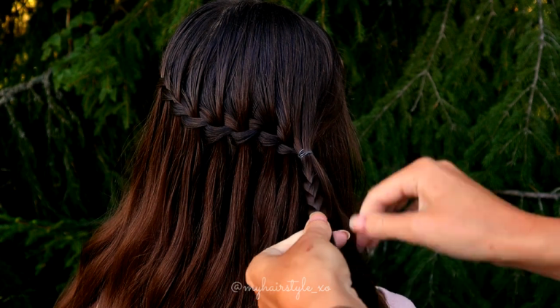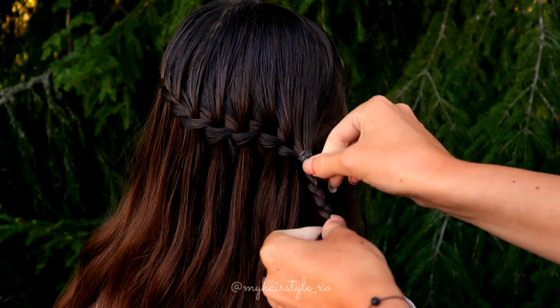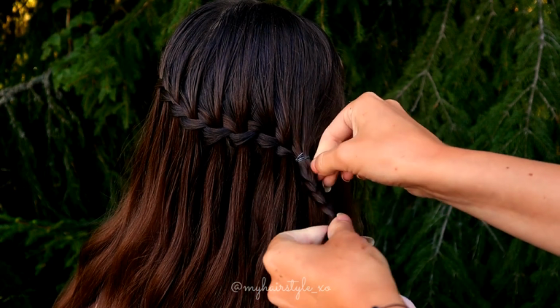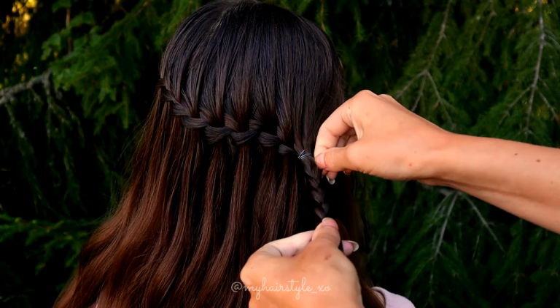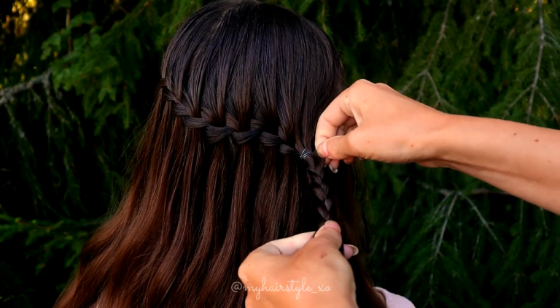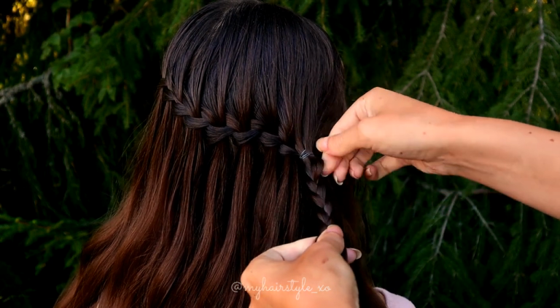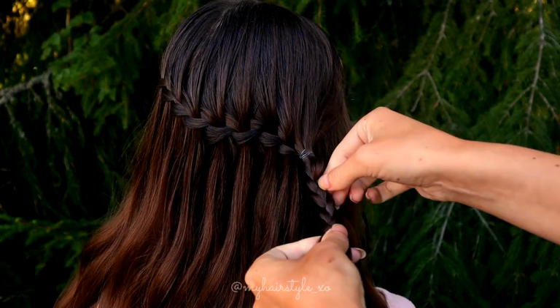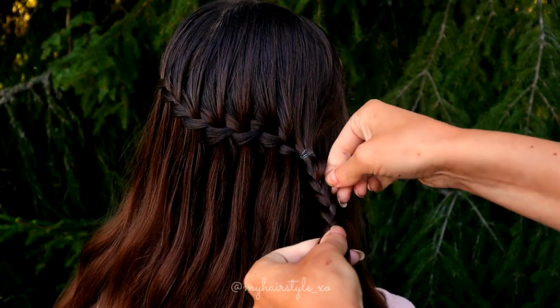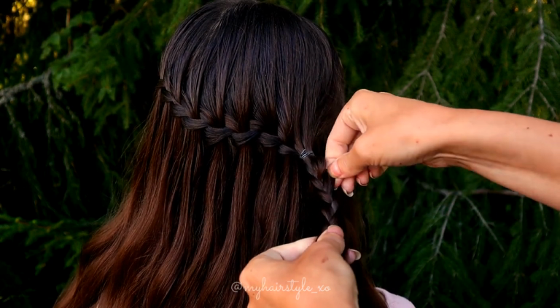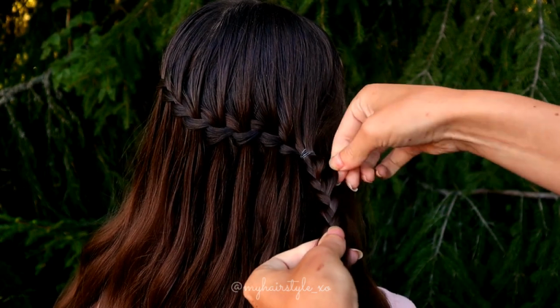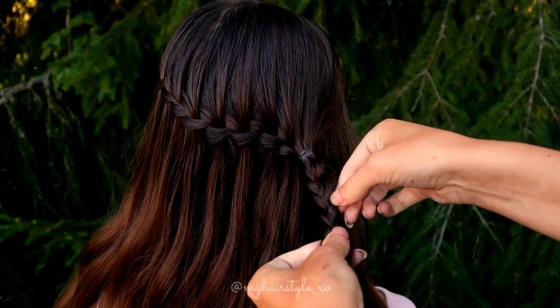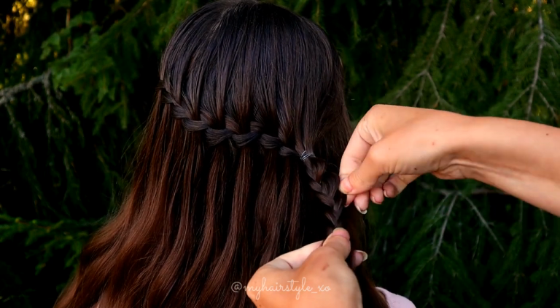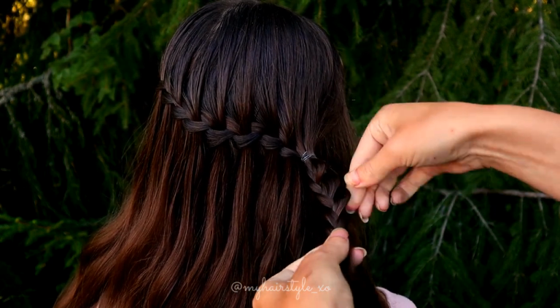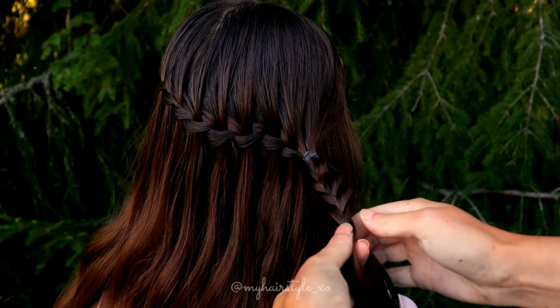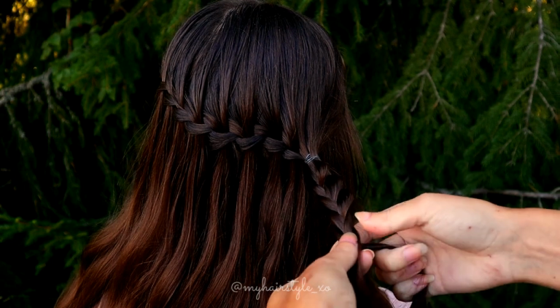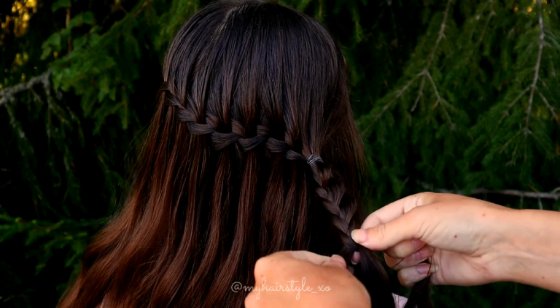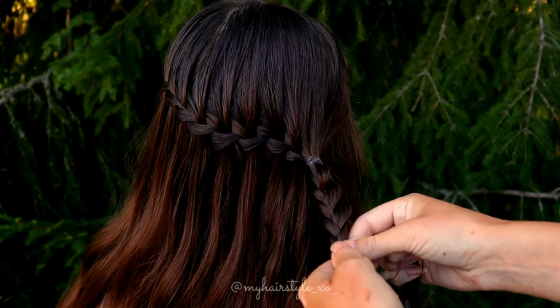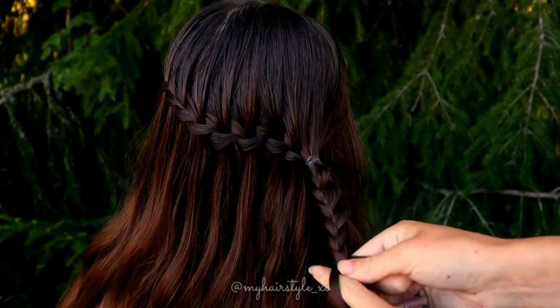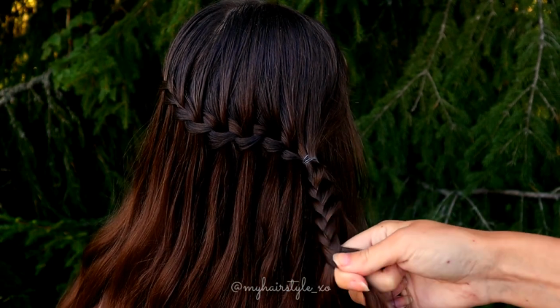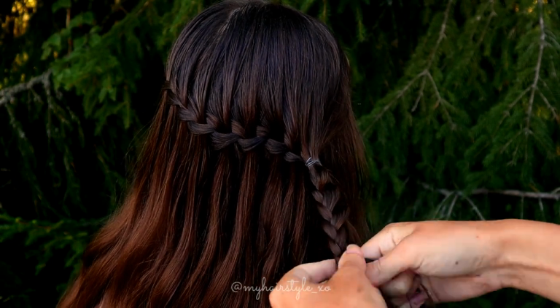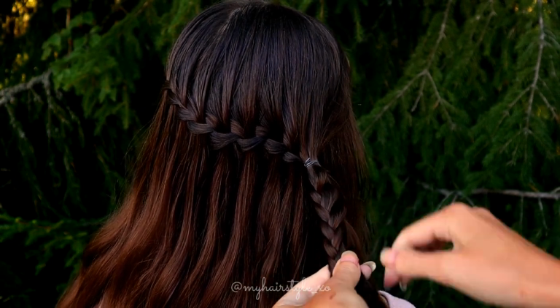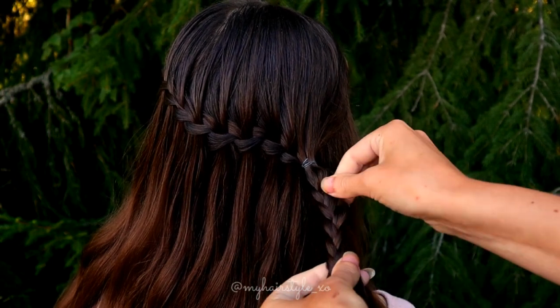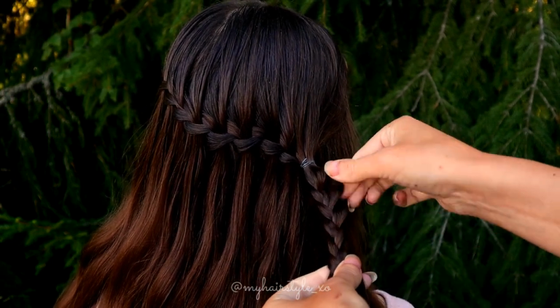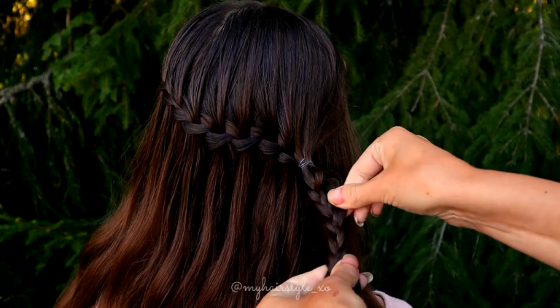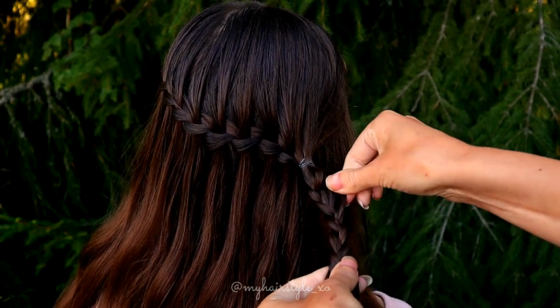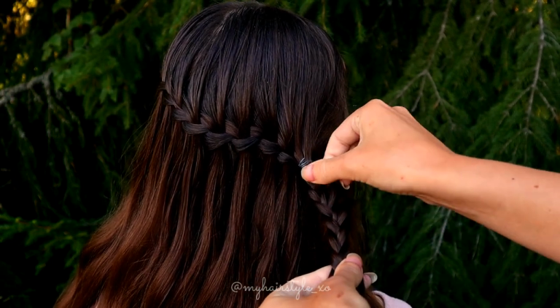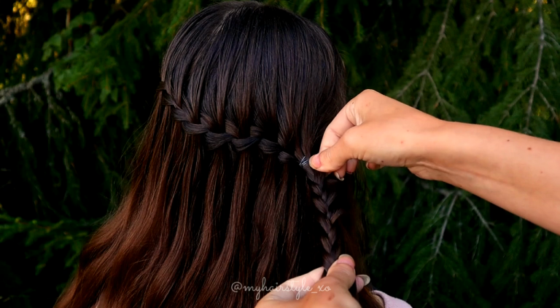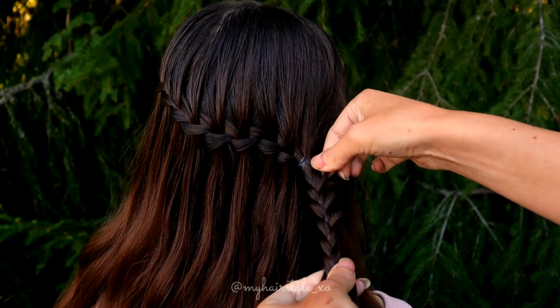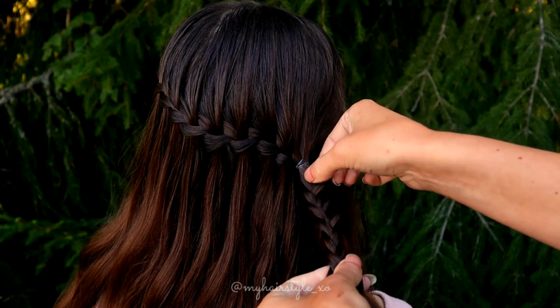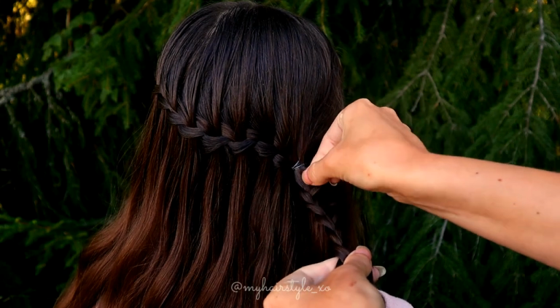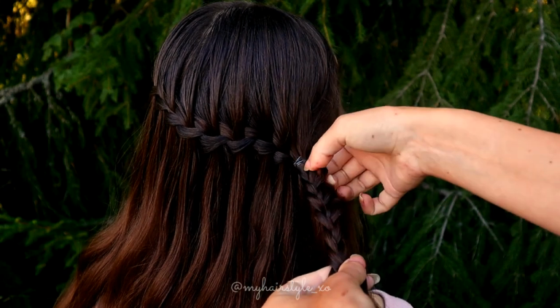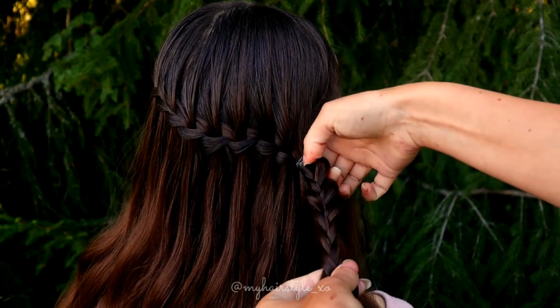In this braid I also pancake one side of the braid. In that way the petals of the flower will show up much better than without pancaking.